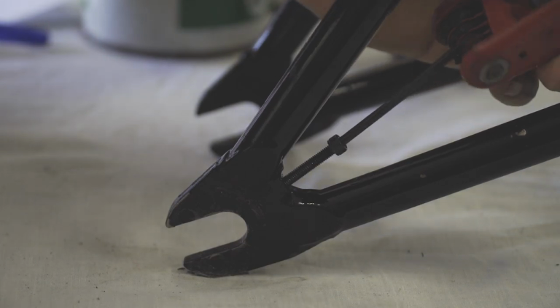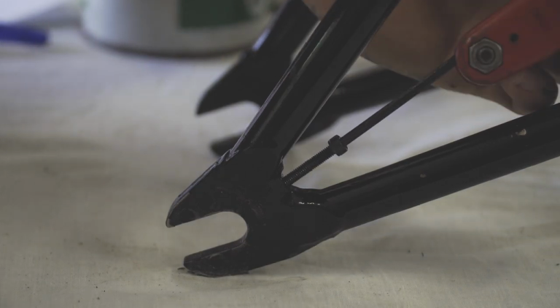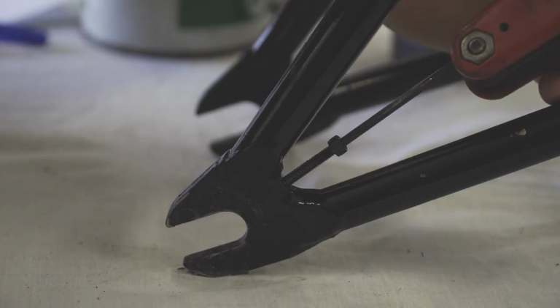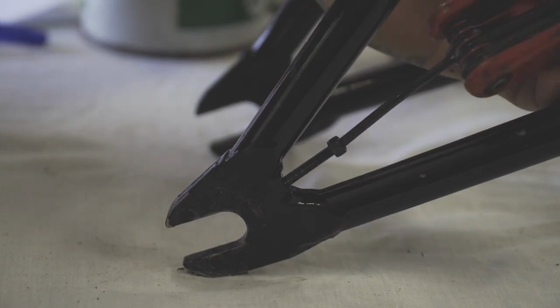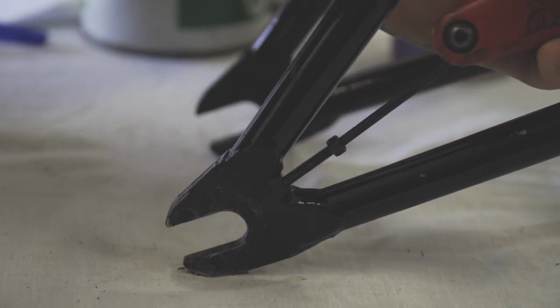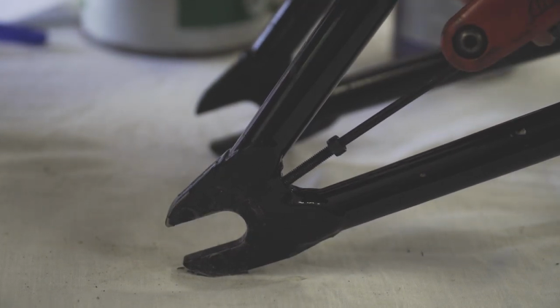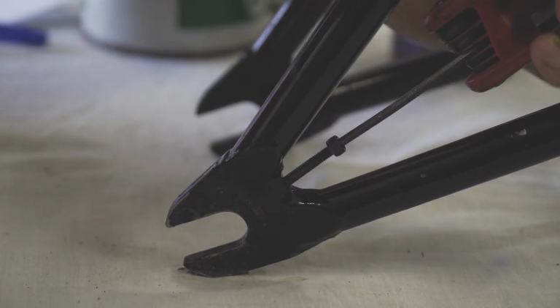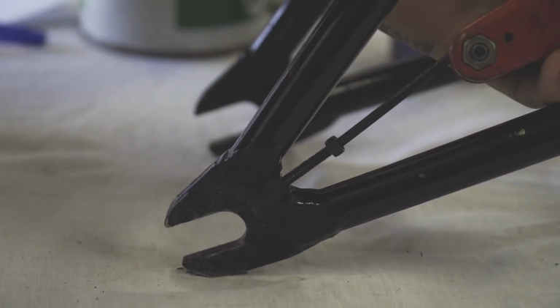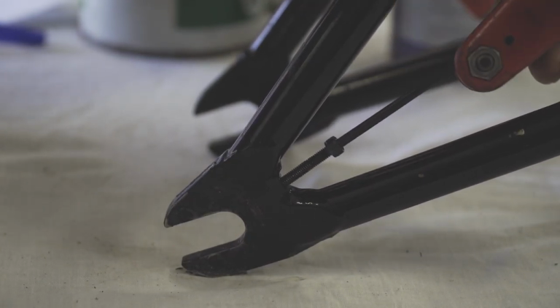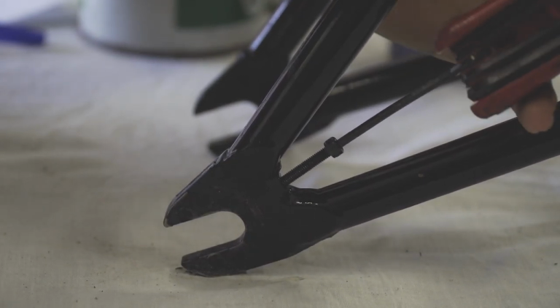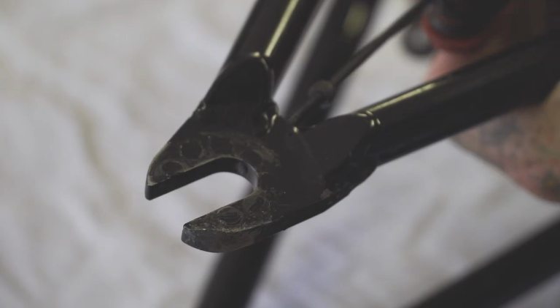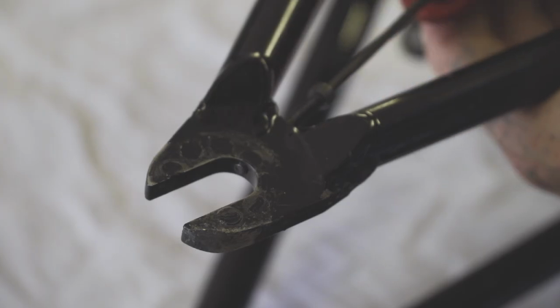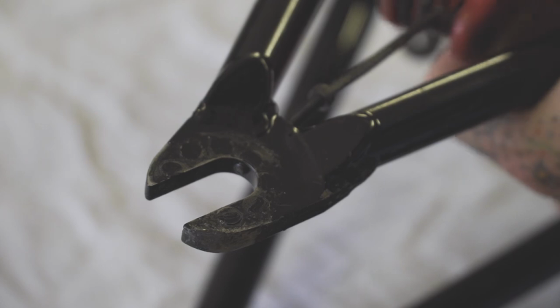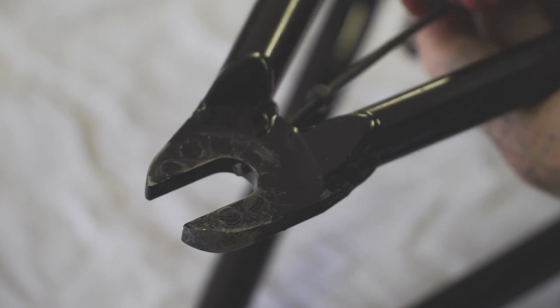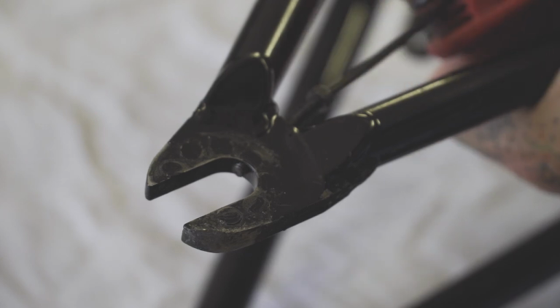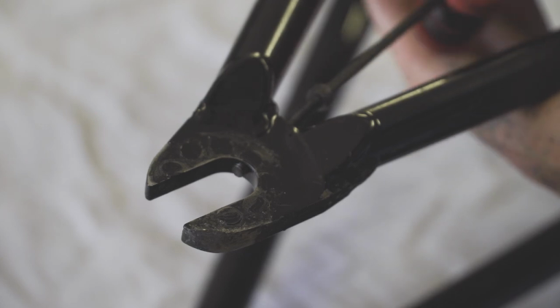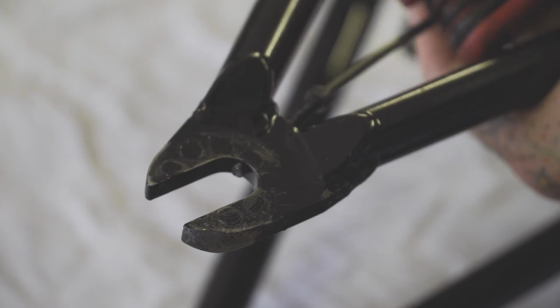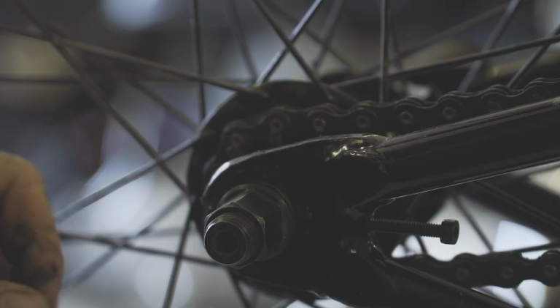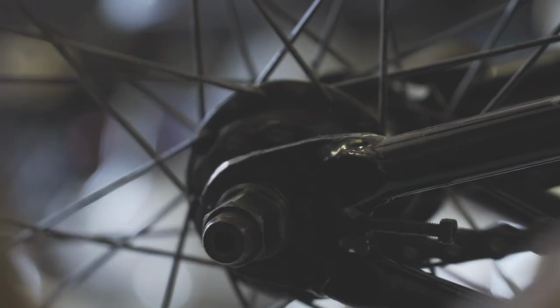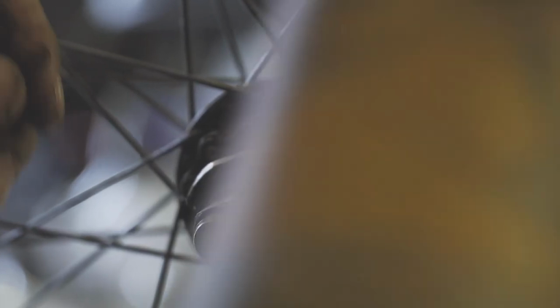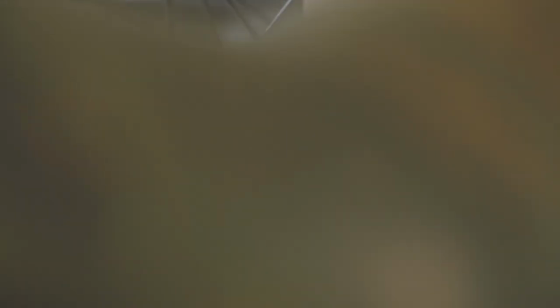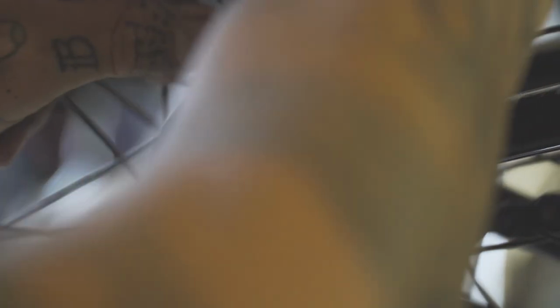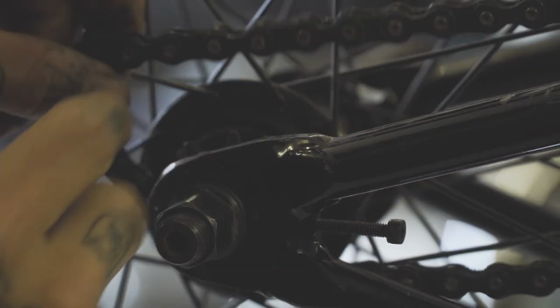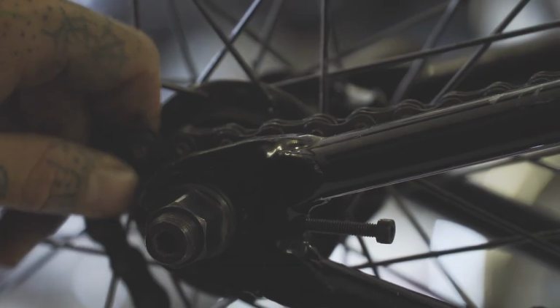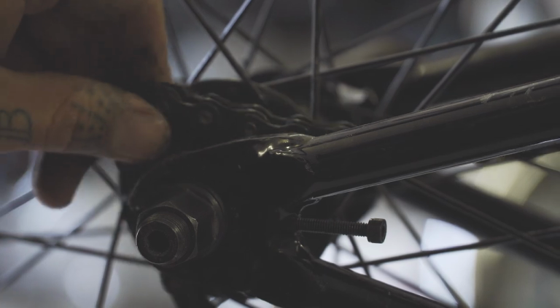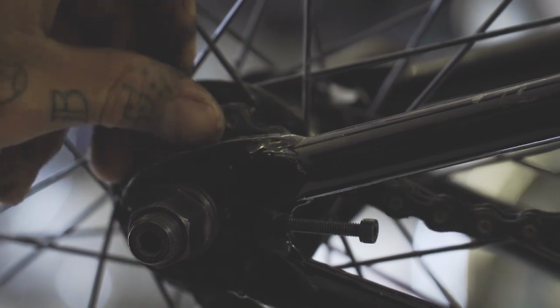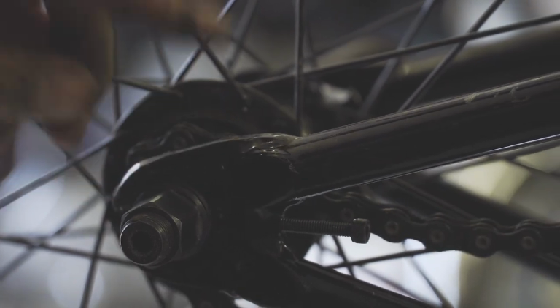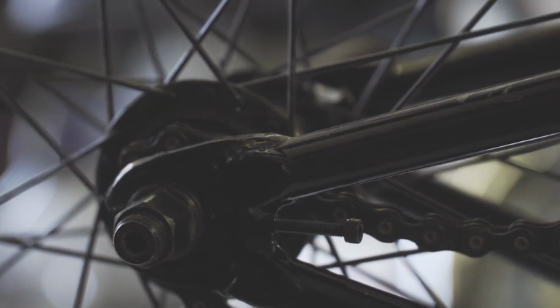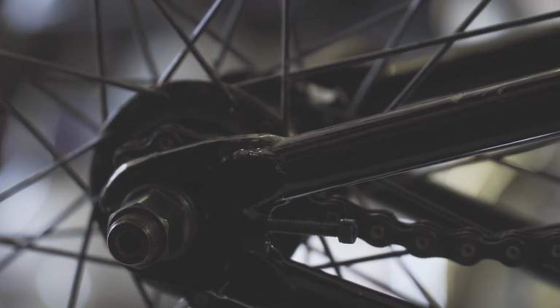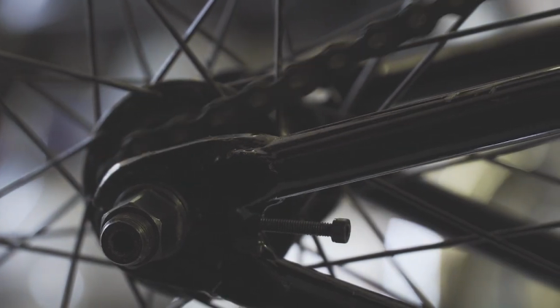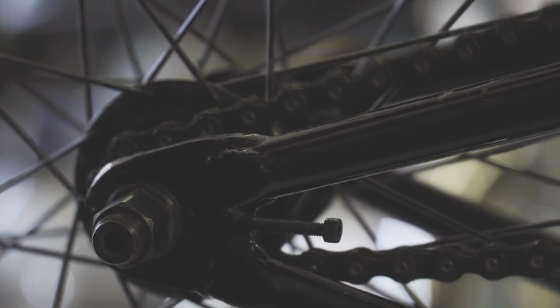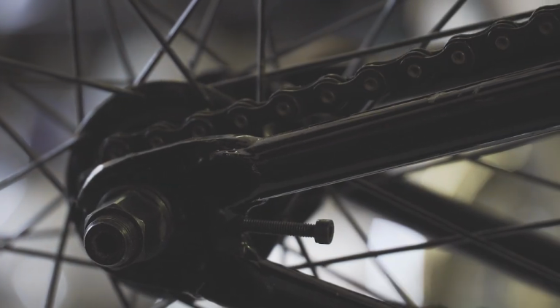Once you've comfortably got the thread started, grab a hold of a 3mm allen key and thread the tensioner all the way through till it pops out of the dropout. Once we have the chain tensioners fitted to the frame and the wheel put back in, it's time to put your chain over your front sprocket and your rear driver.